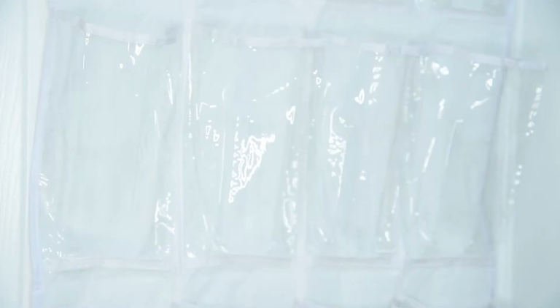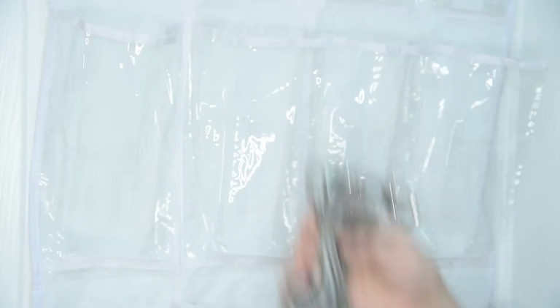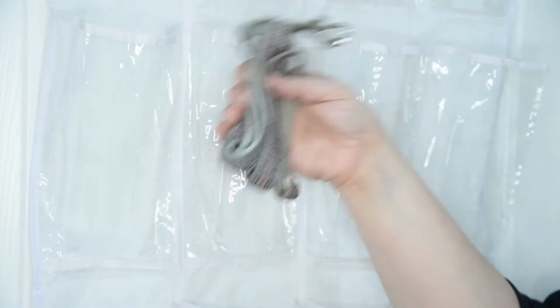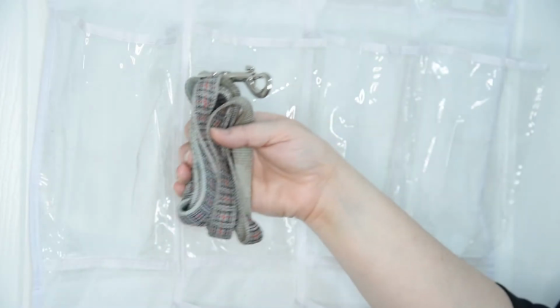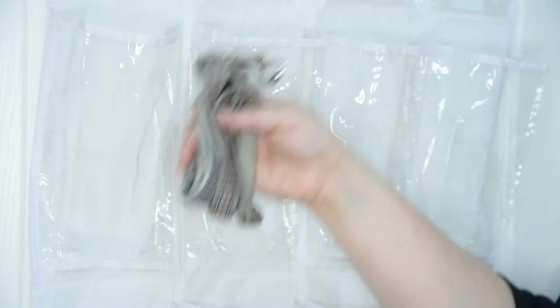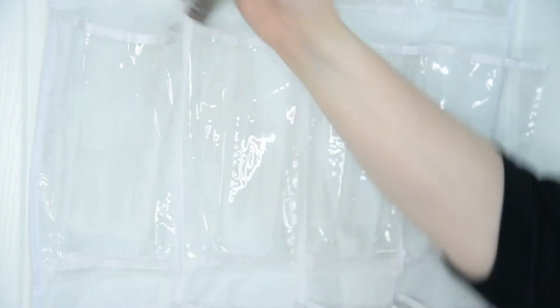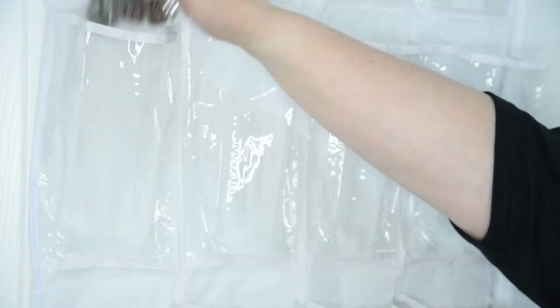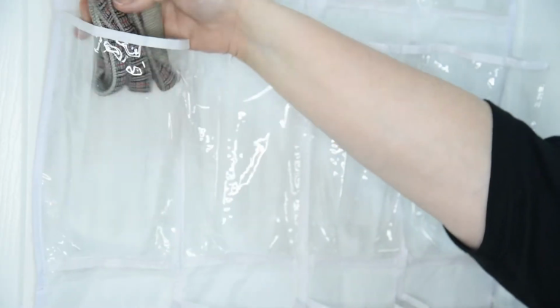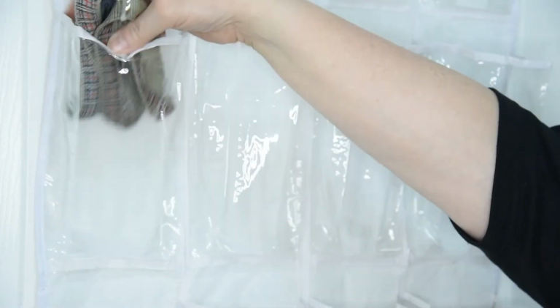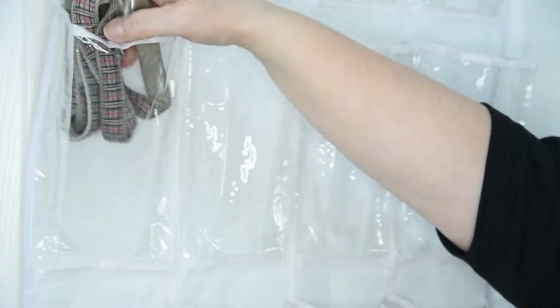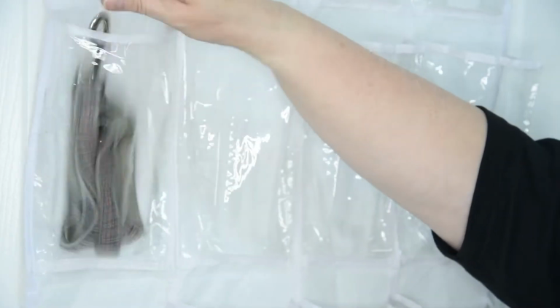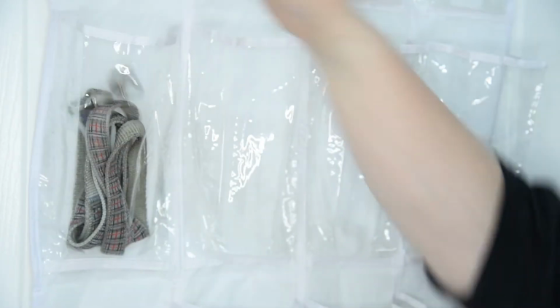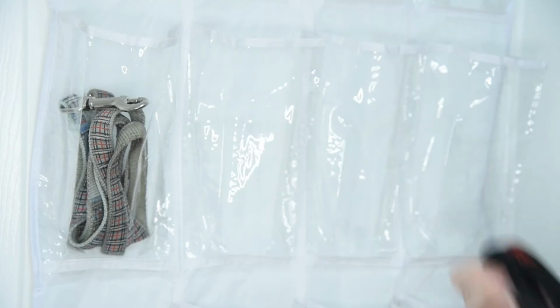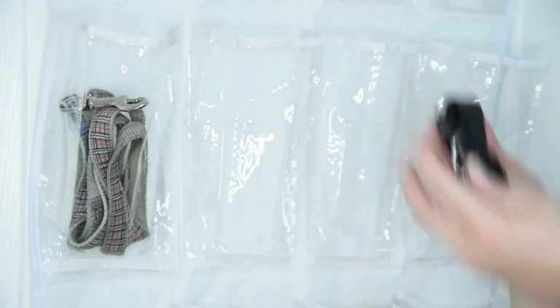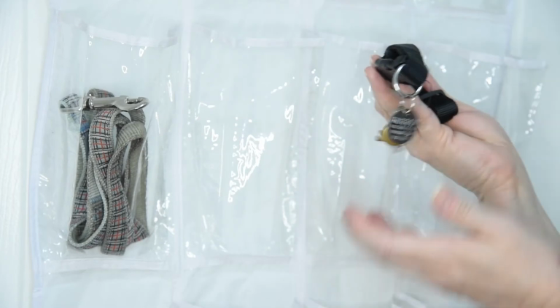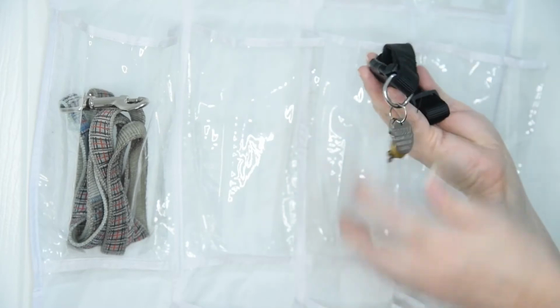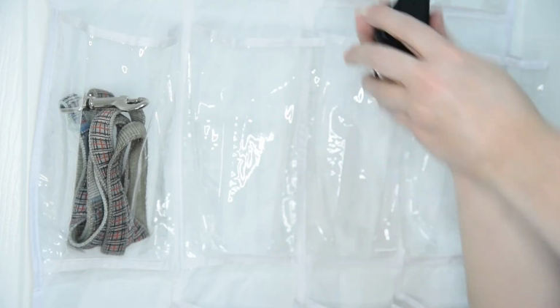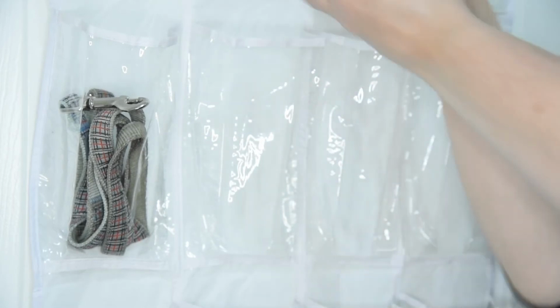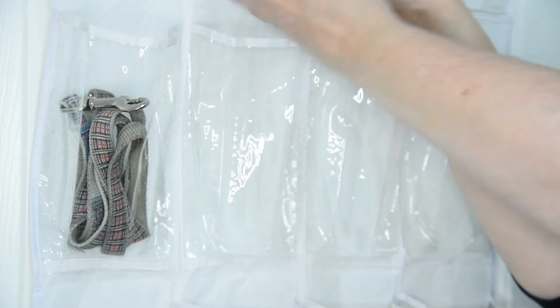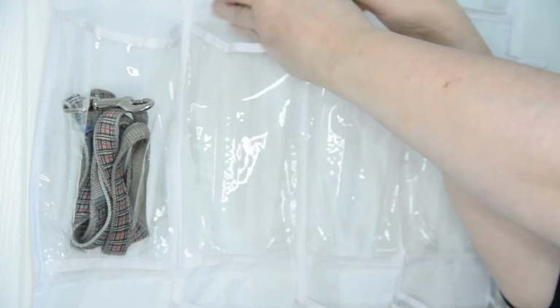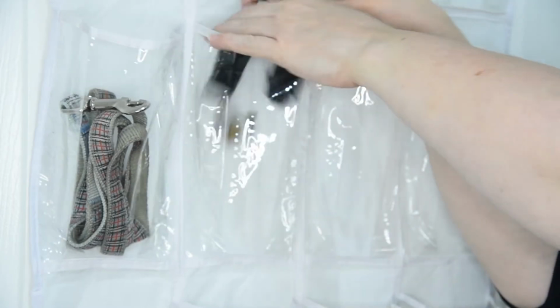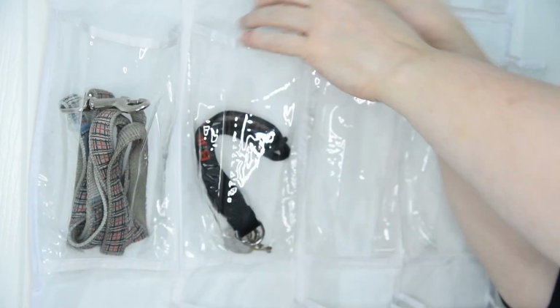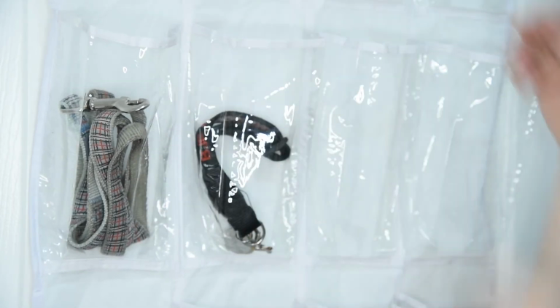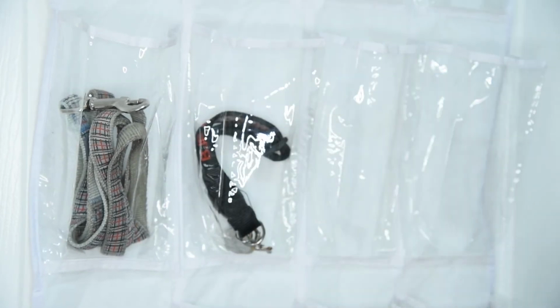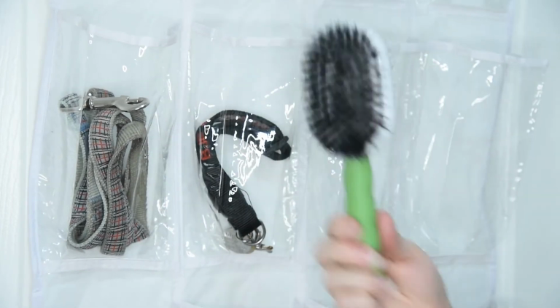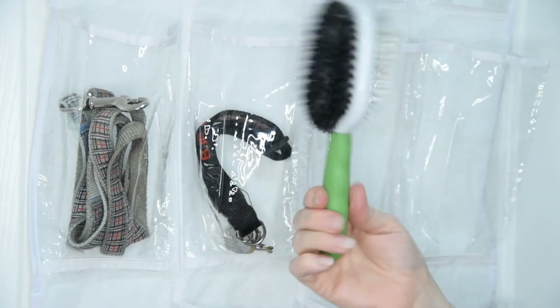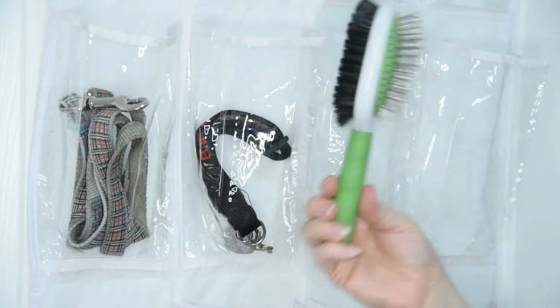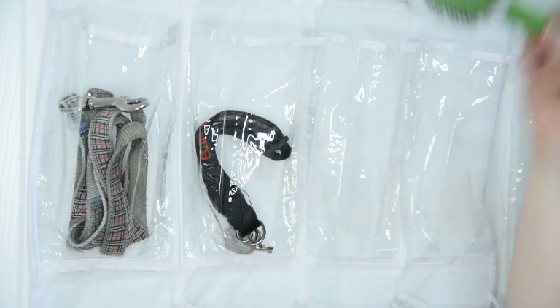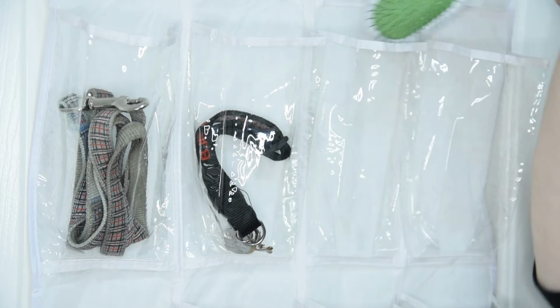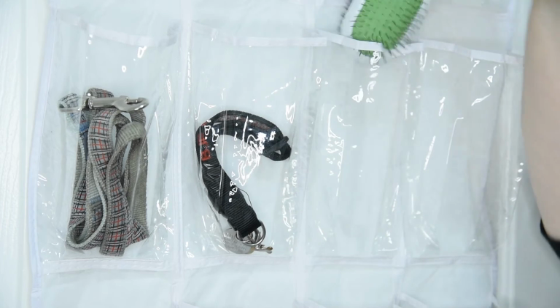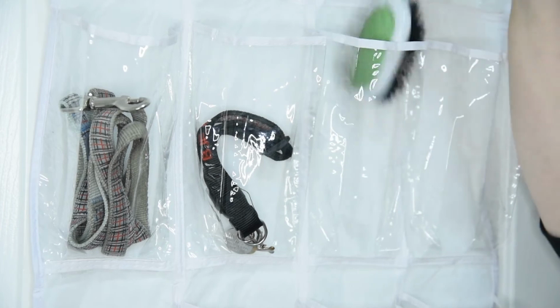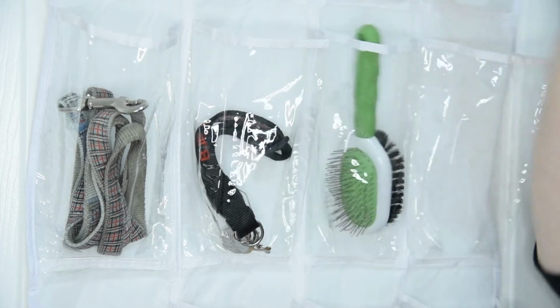The first one is really obvious — you can easily fit their leash. And while you're at it, you can also fit their collar in these pockets. You can also store their brushes or combs in these pockets.